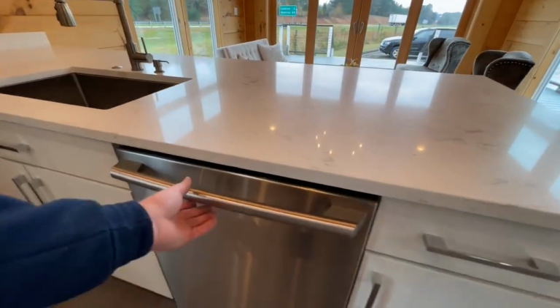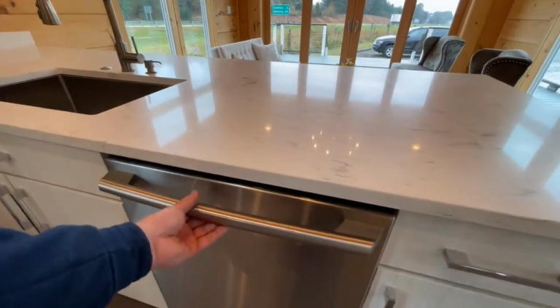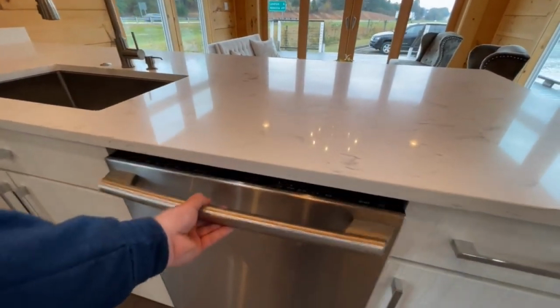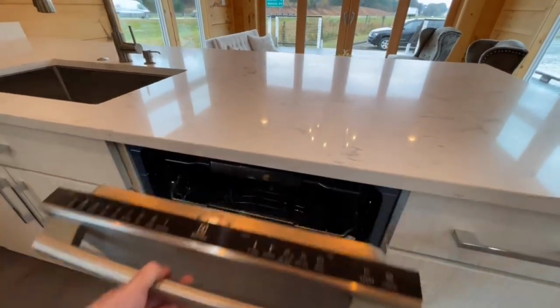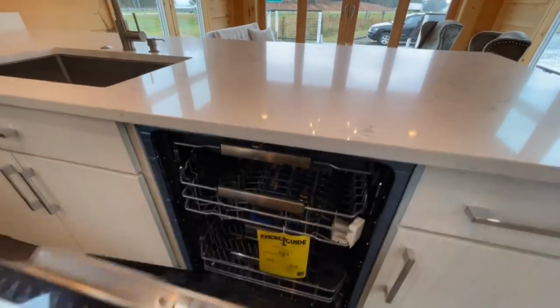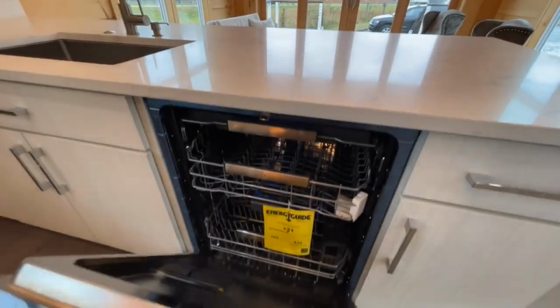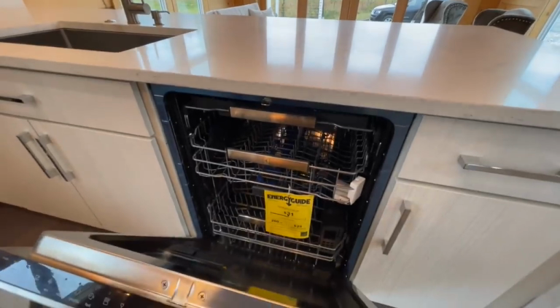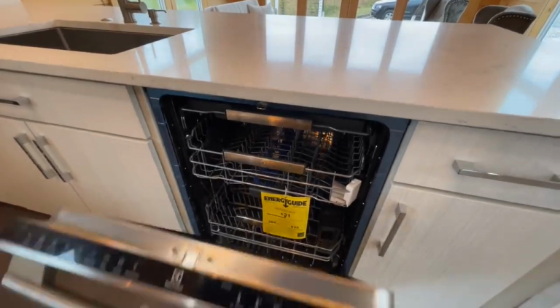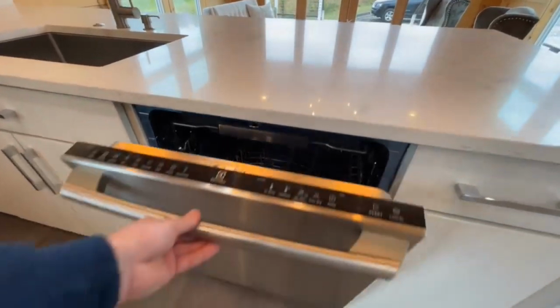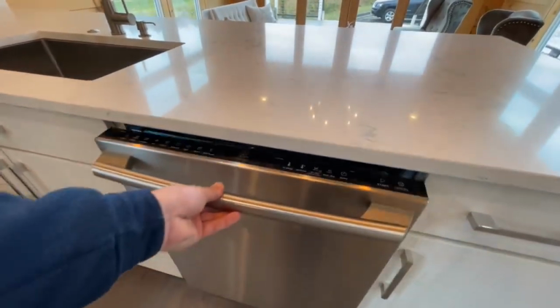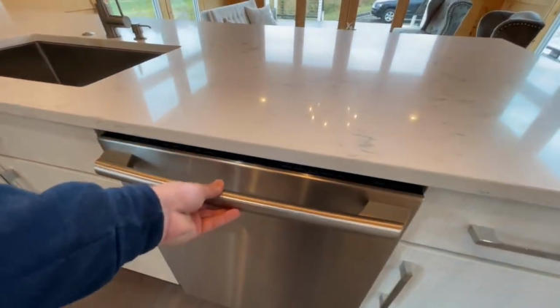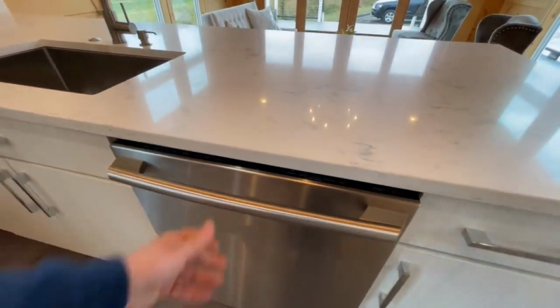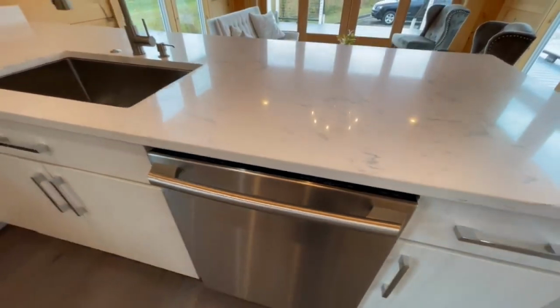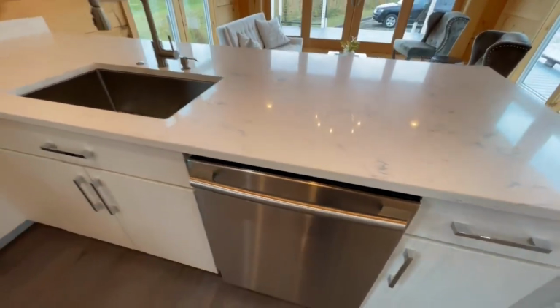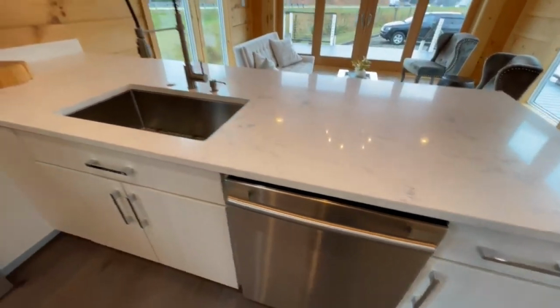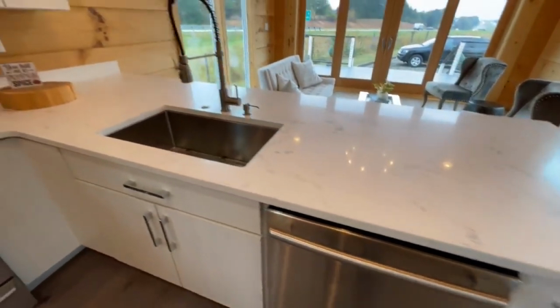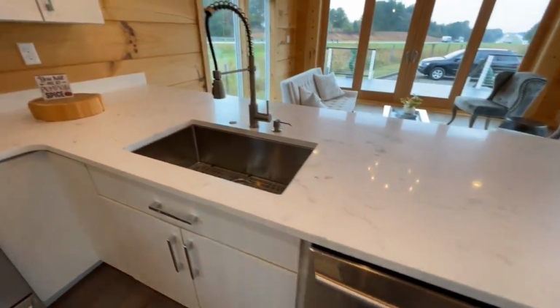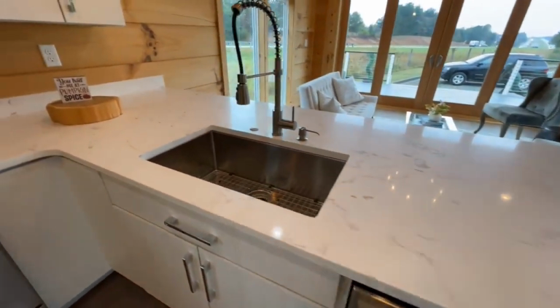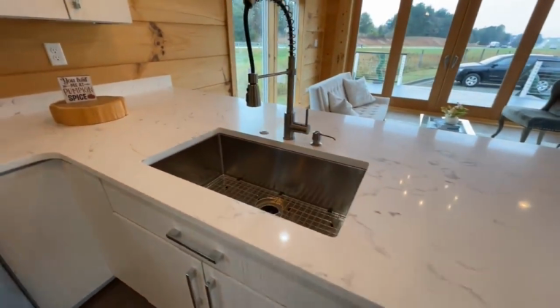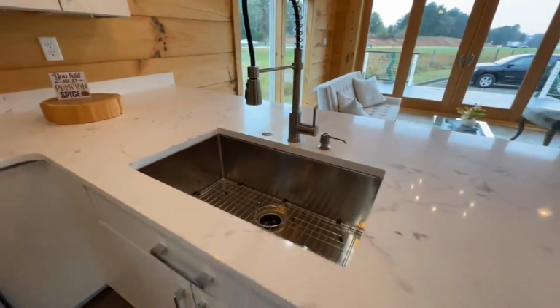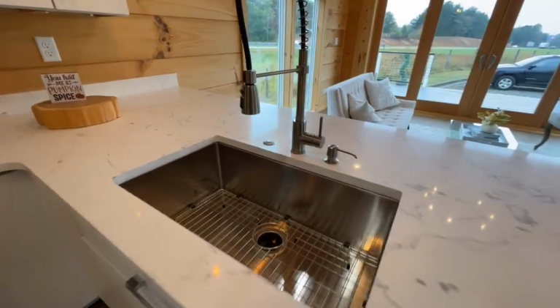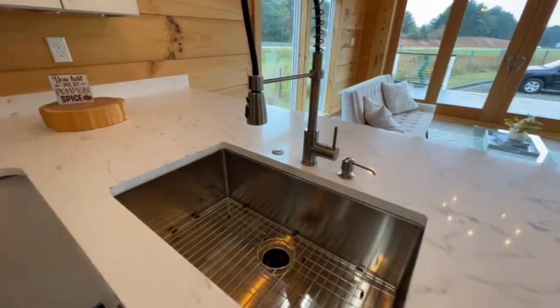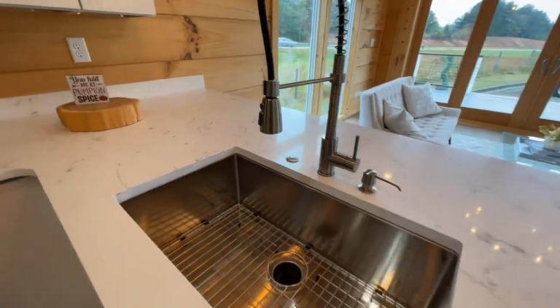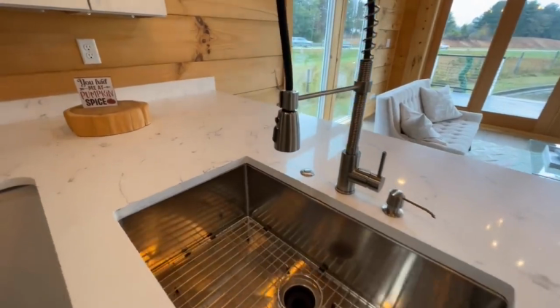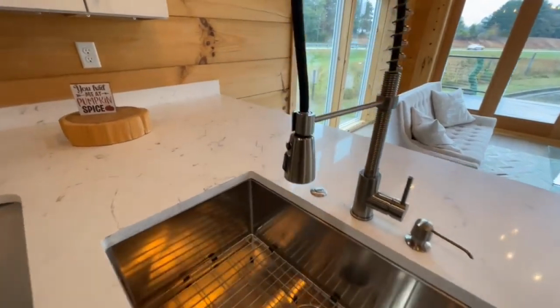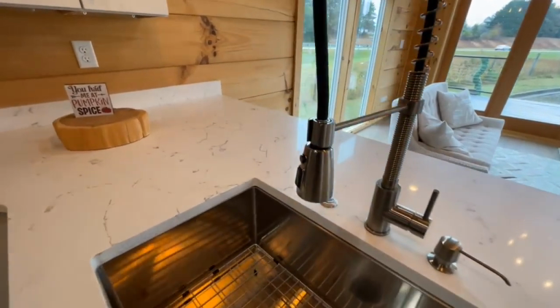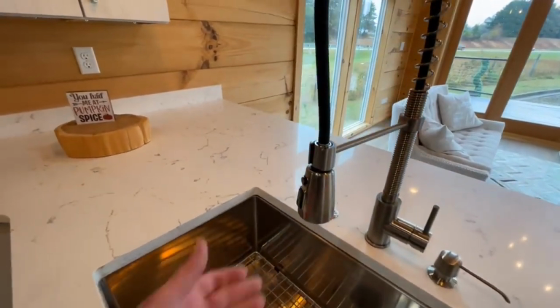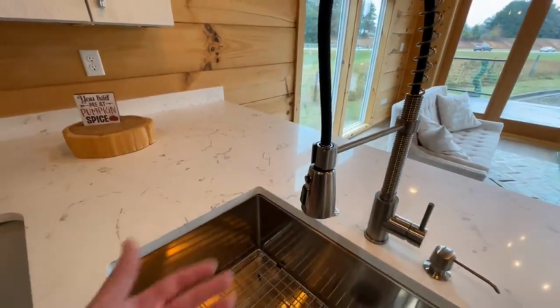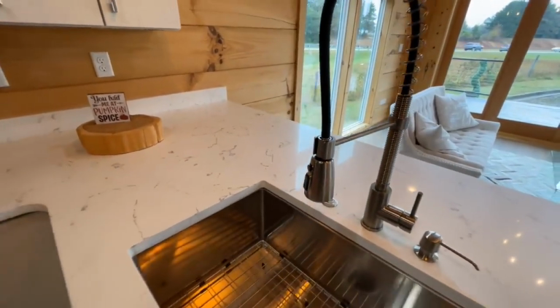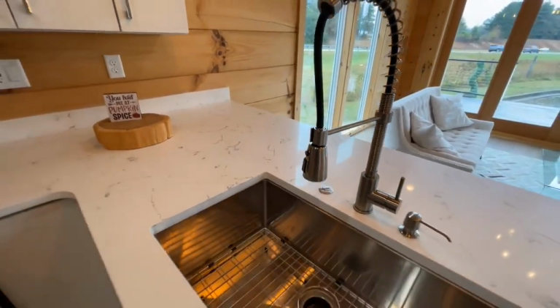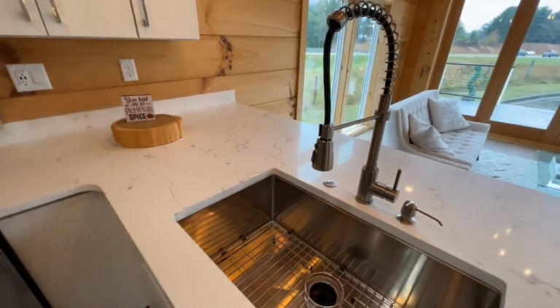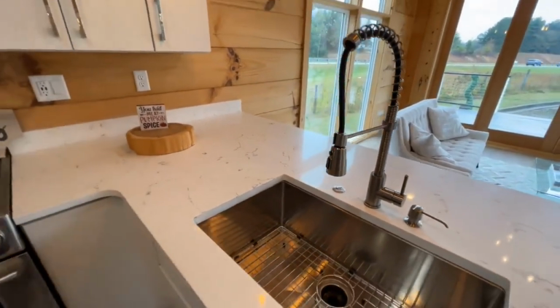You have a dishwasher and a beautiful undermount sink with a removable spigot.